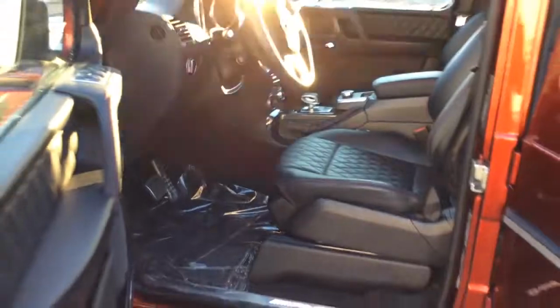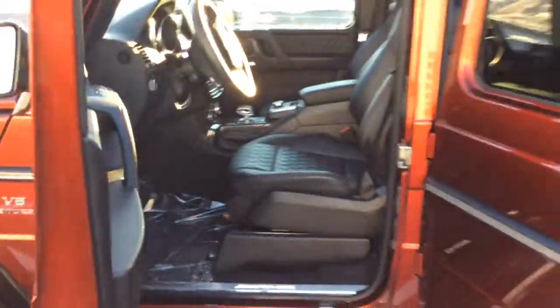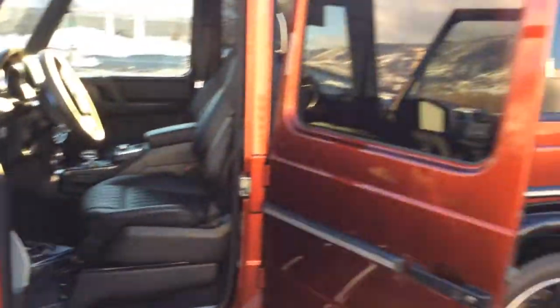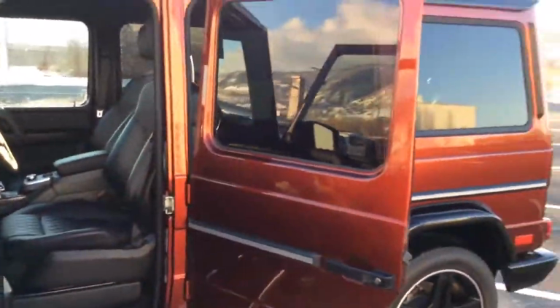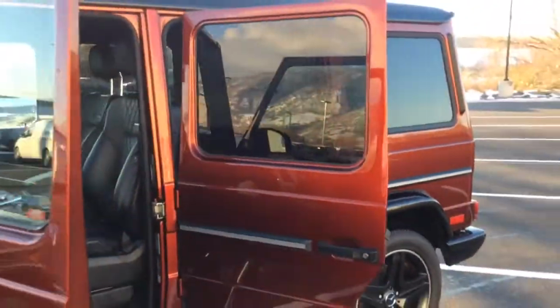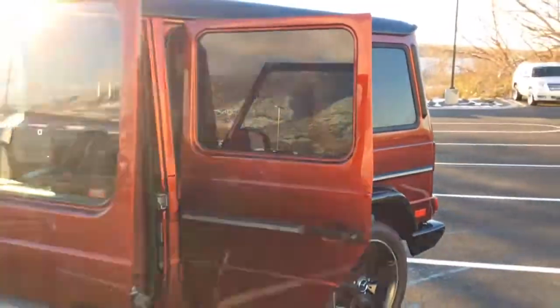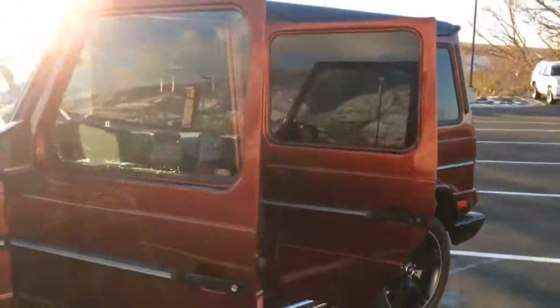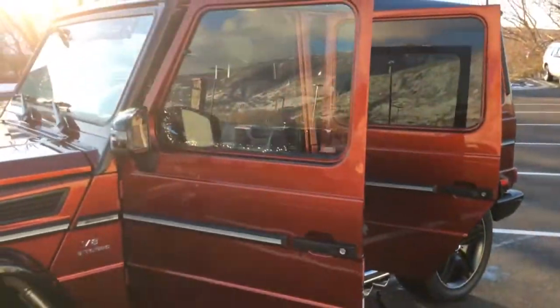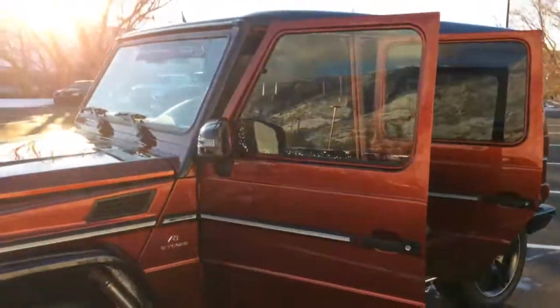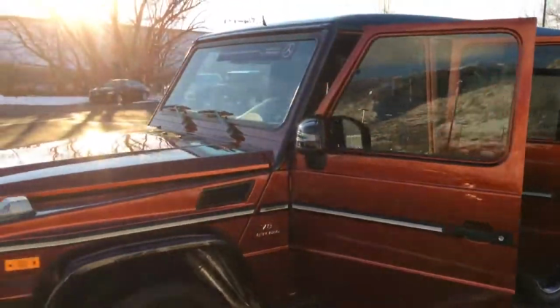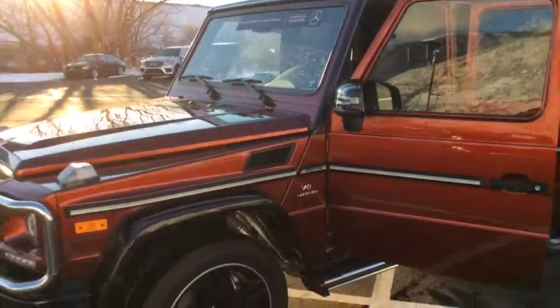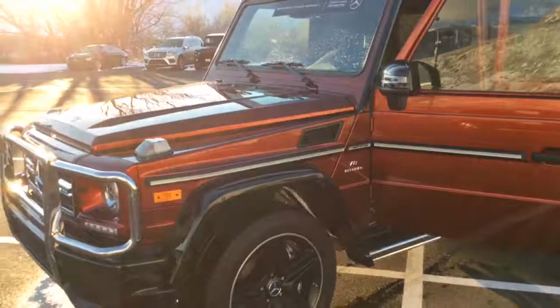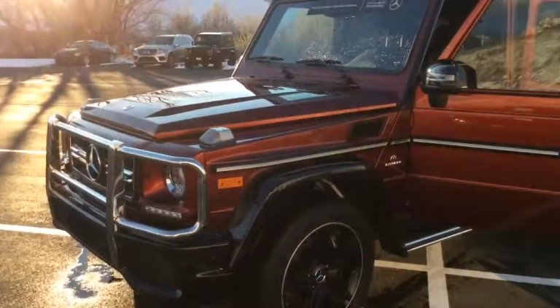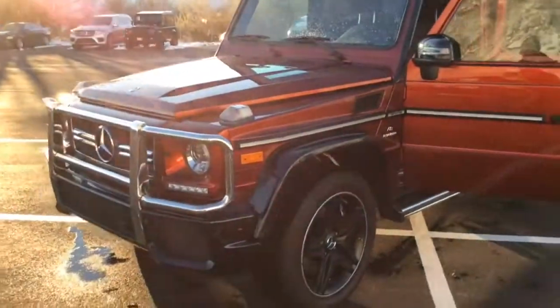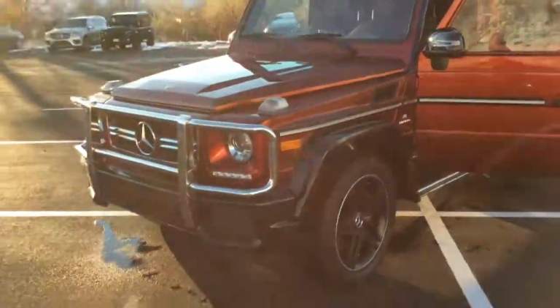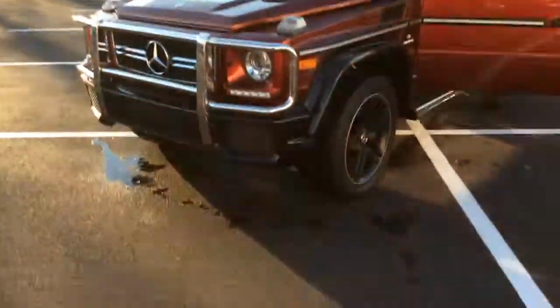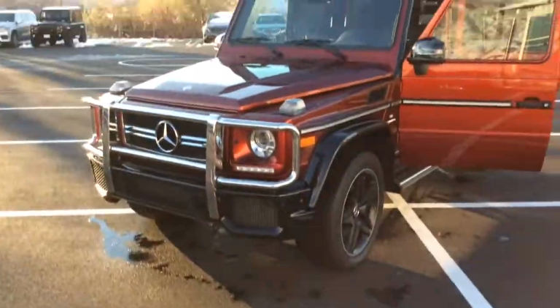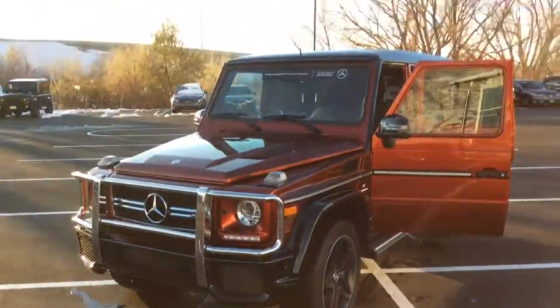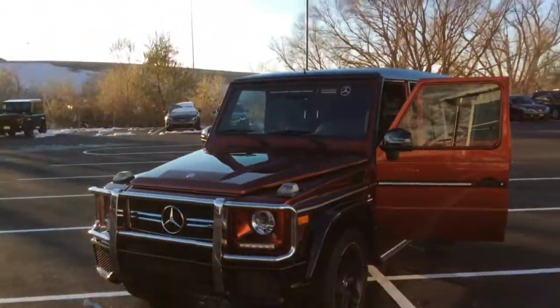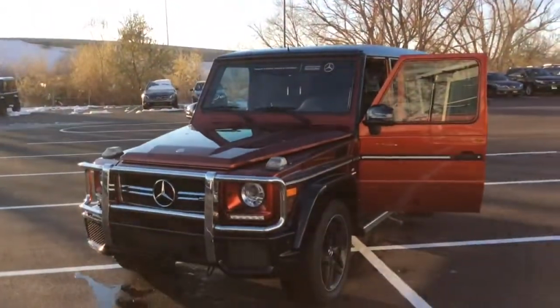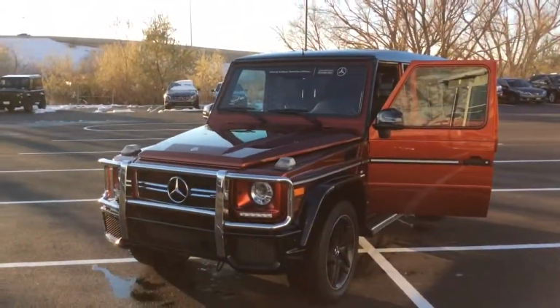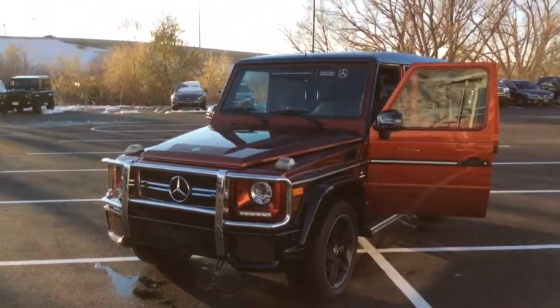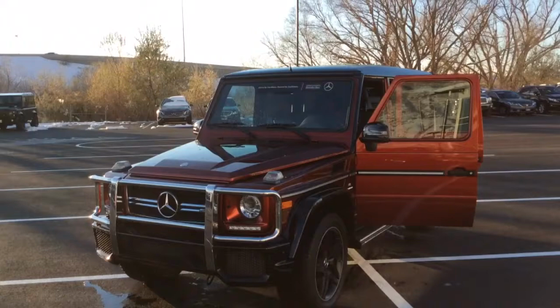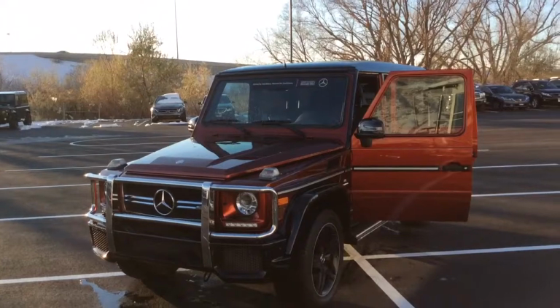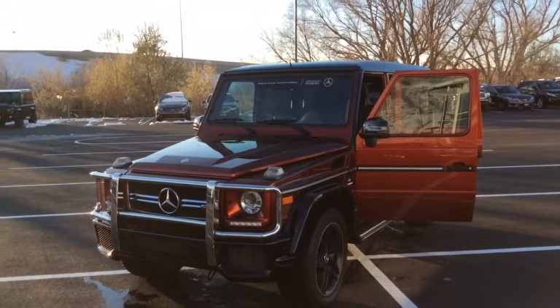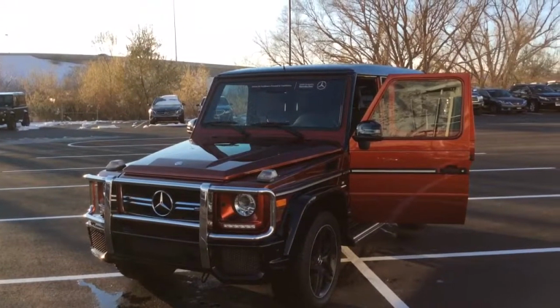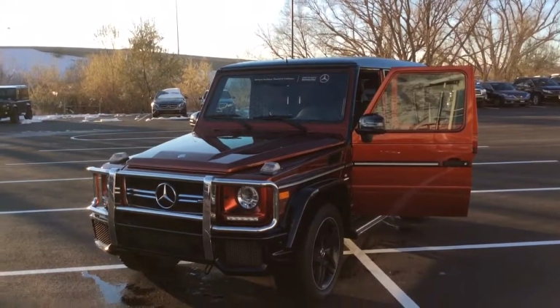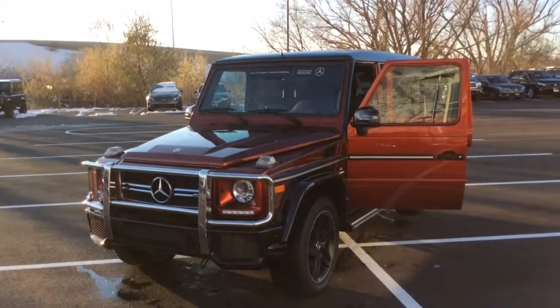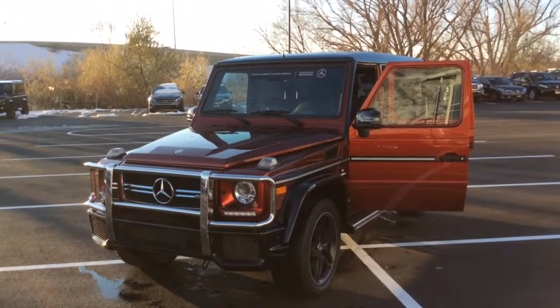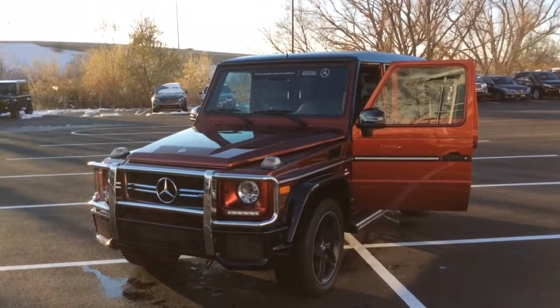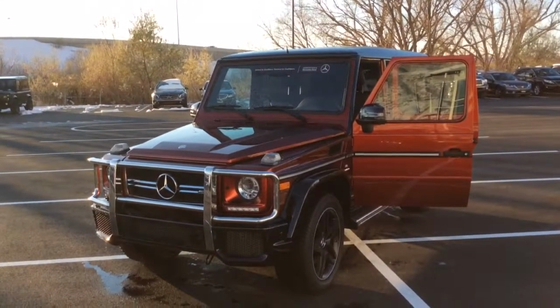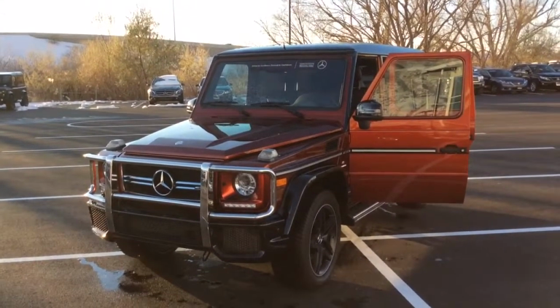I hope you enjoyed this quick peek of this beautiful G63, and look forward to talking to you further about this vehicle. Hope you're having a great day. Take care.